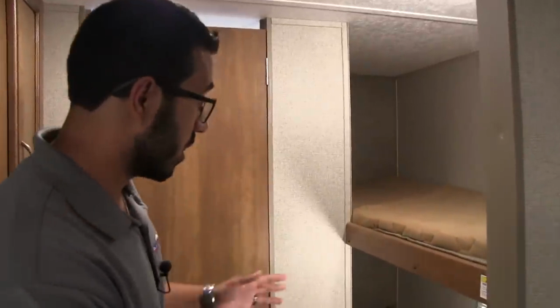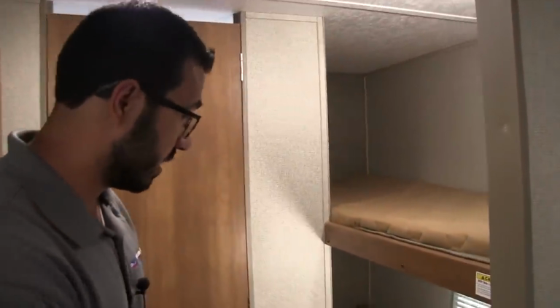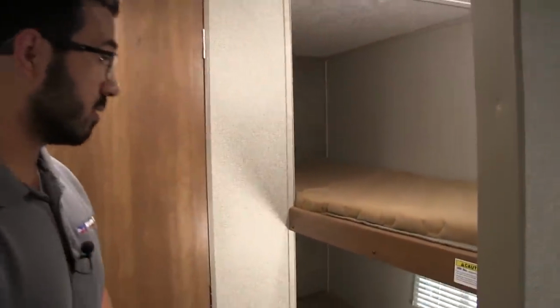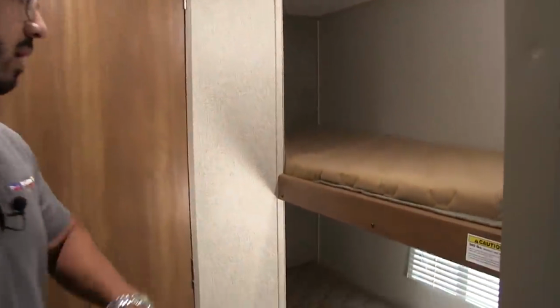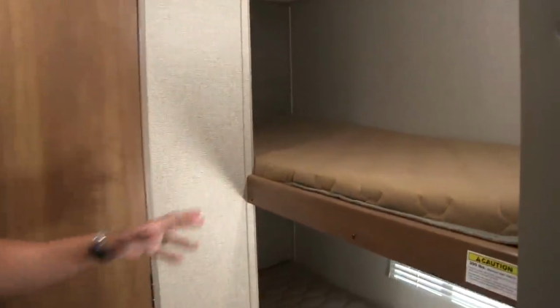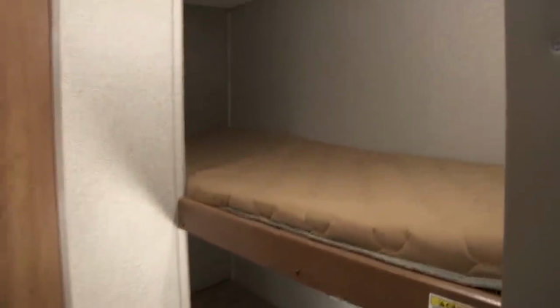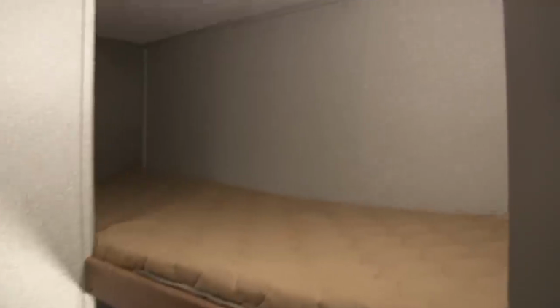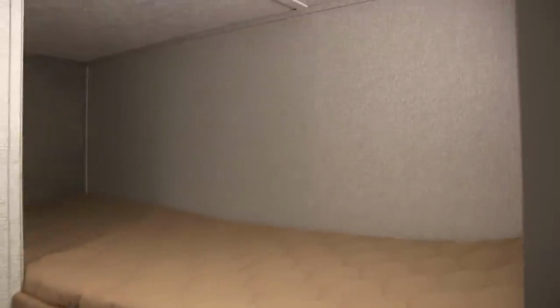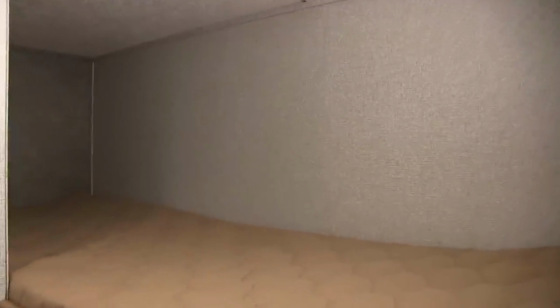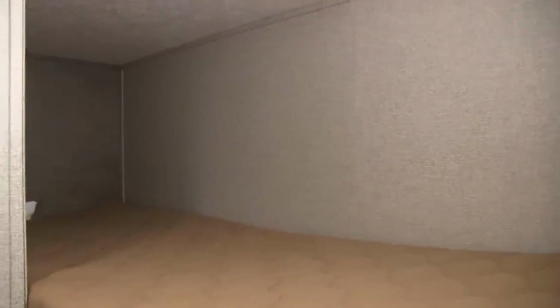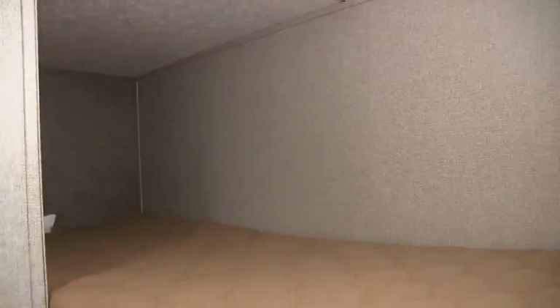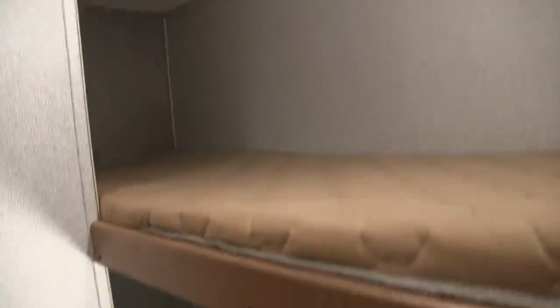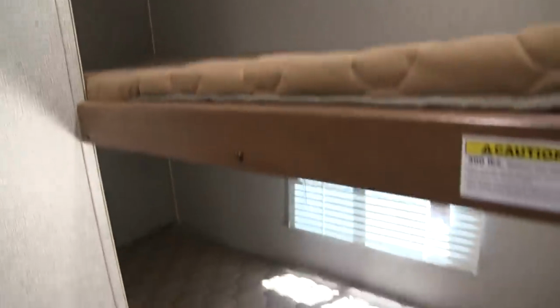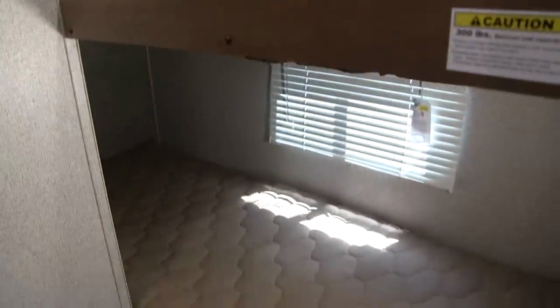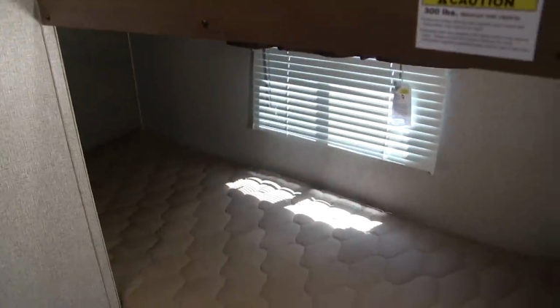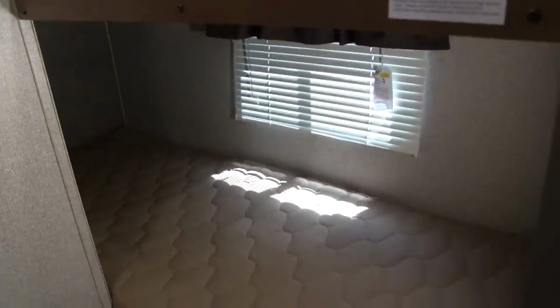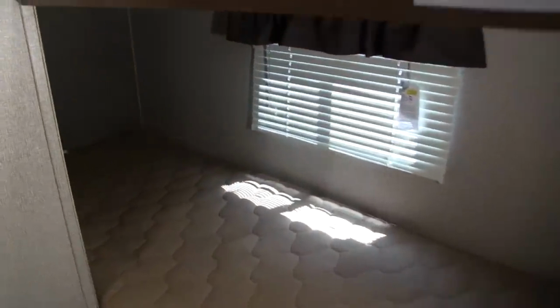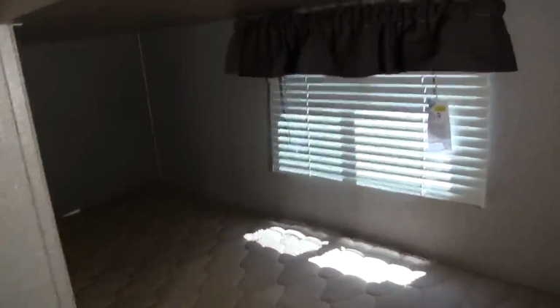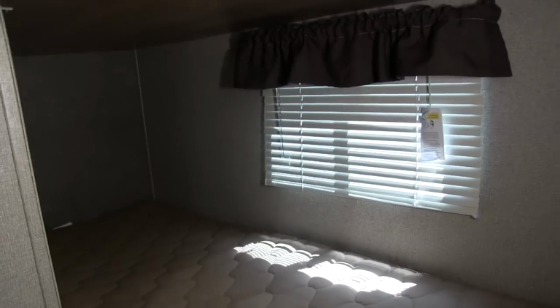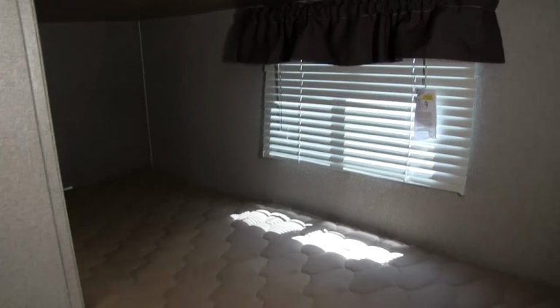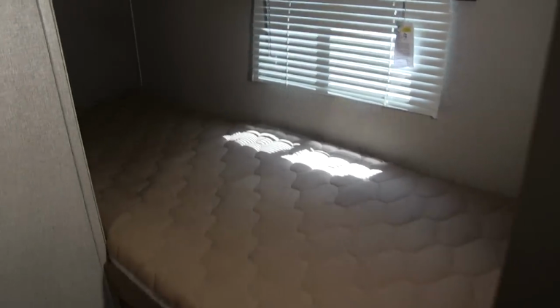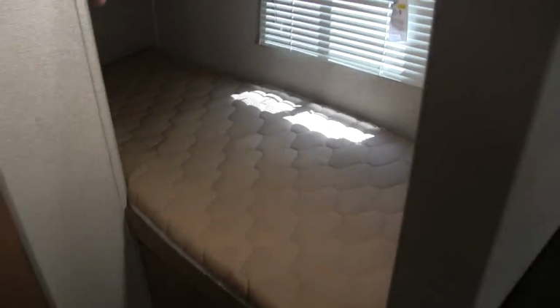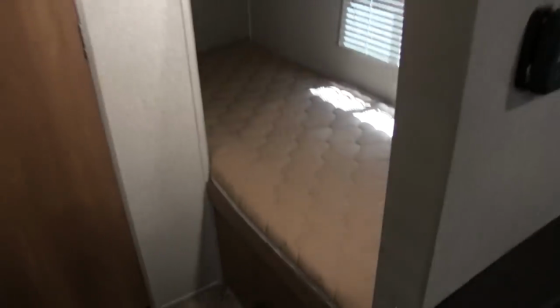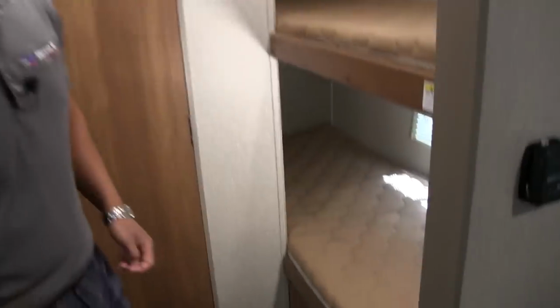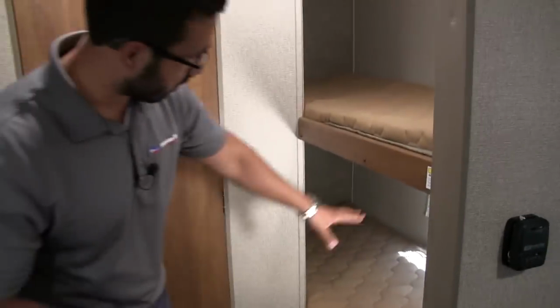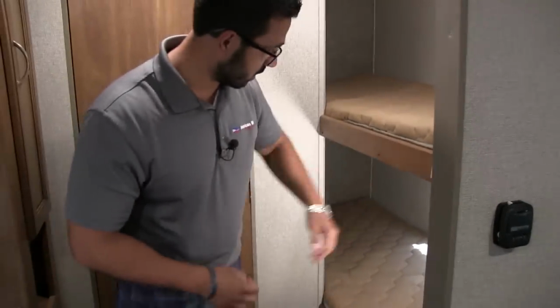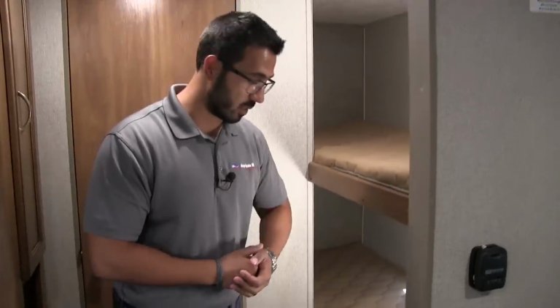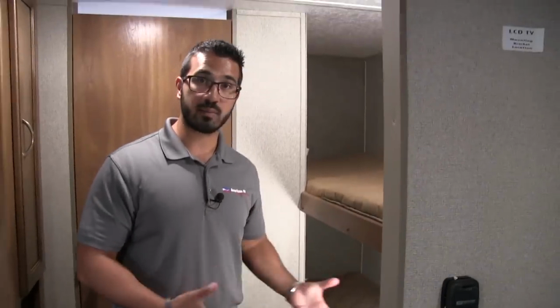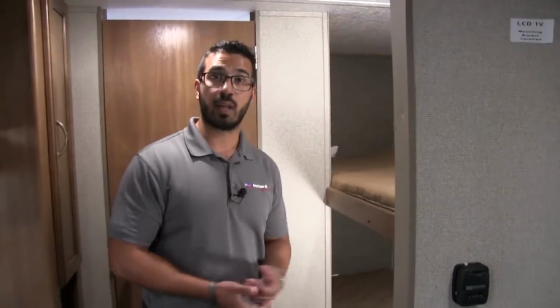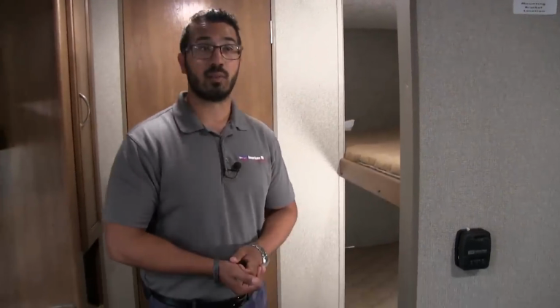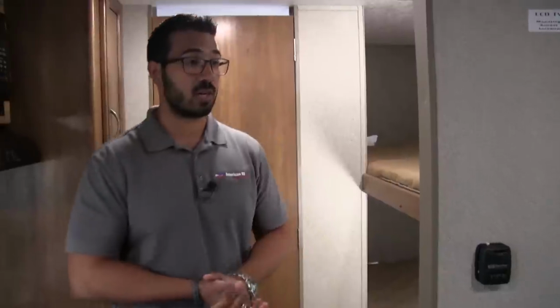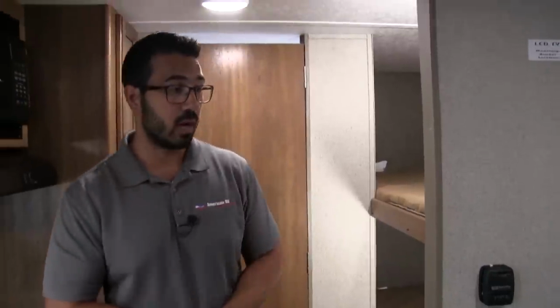Right back here are the two bunks. There's a 300 pound weight capacity, so if you have some older kids going camping with you, you can still easily support them. You'll also notice you have LED lights and windows on the bottom bunk to help let in some natural light.